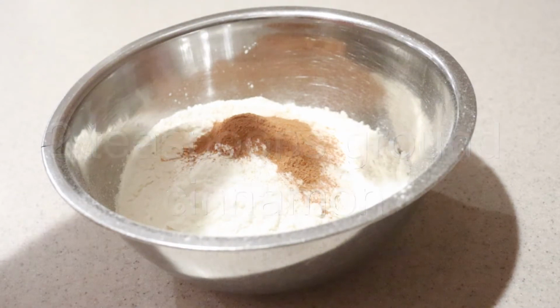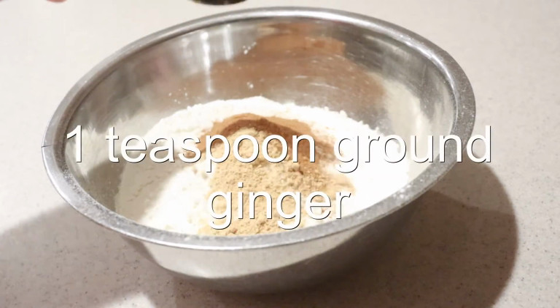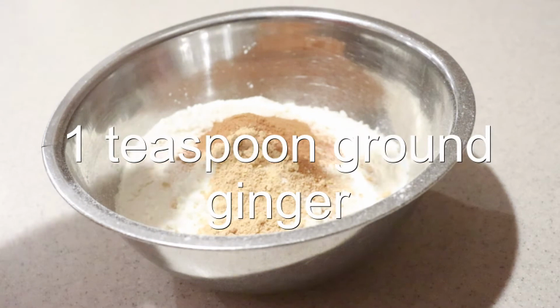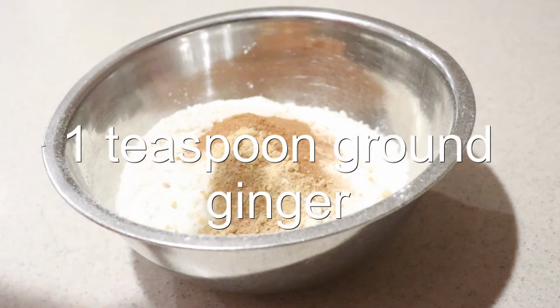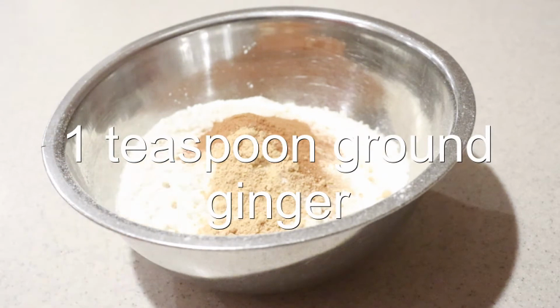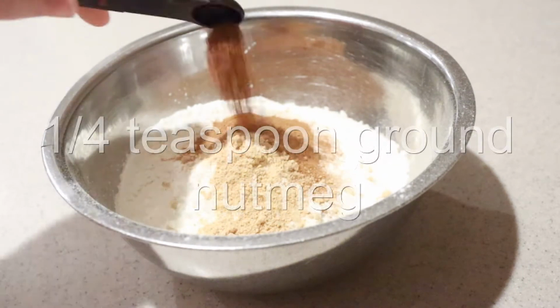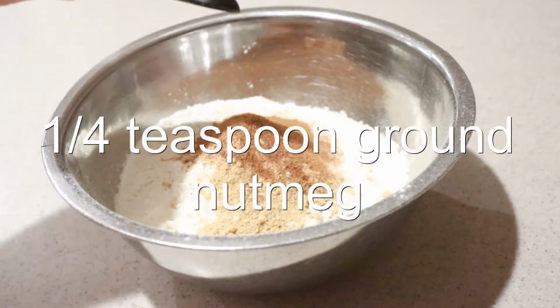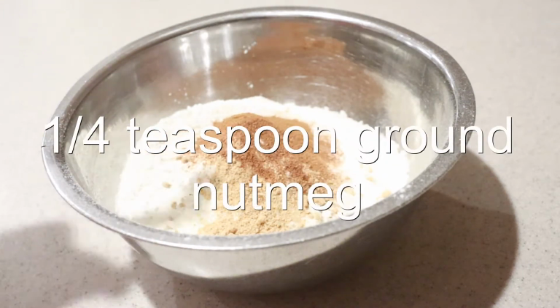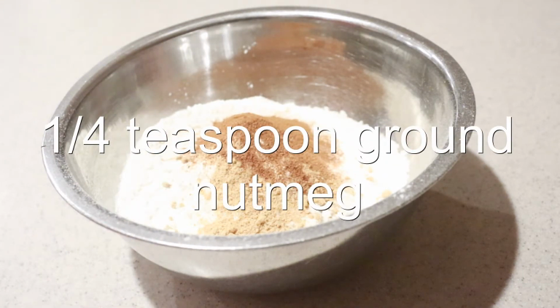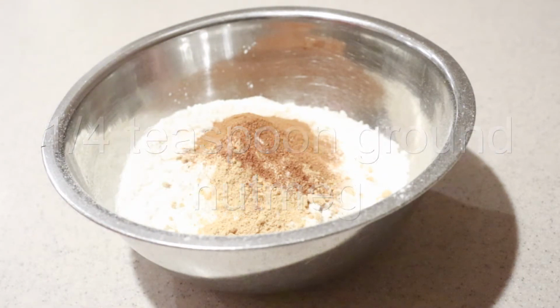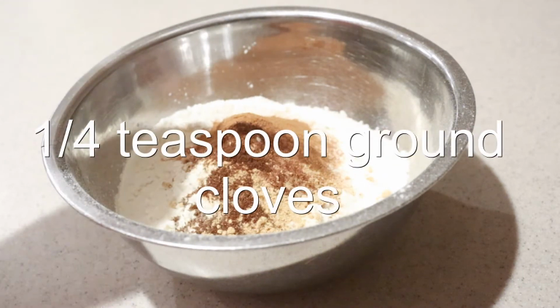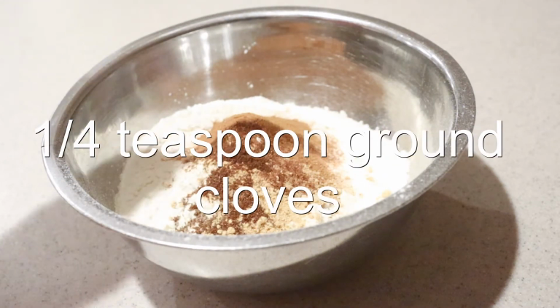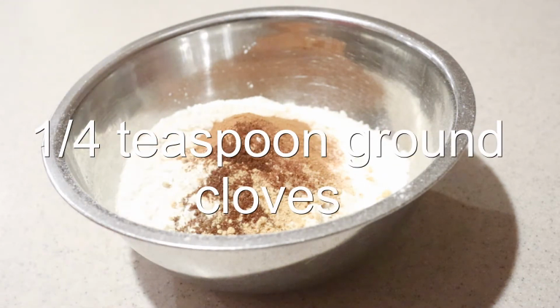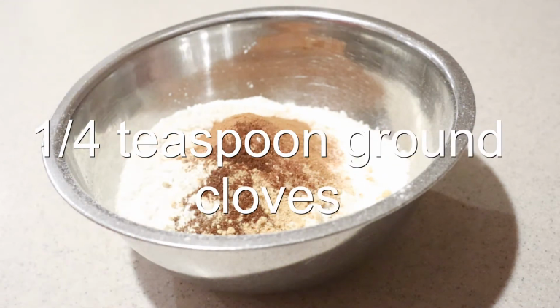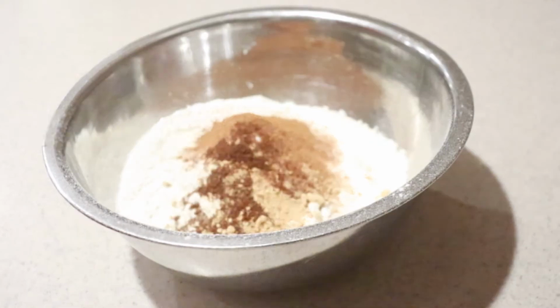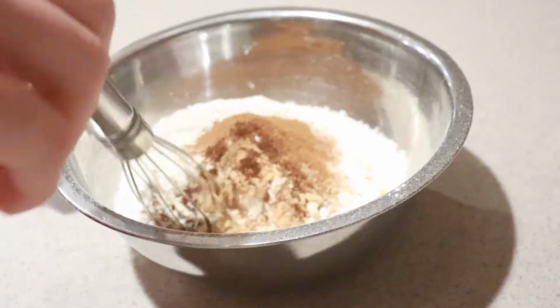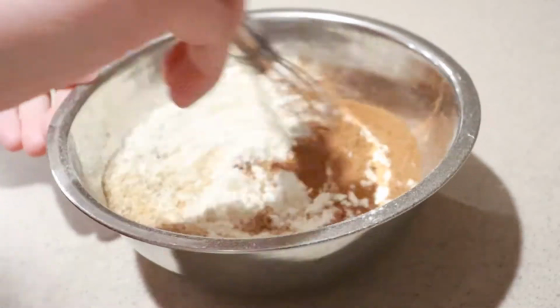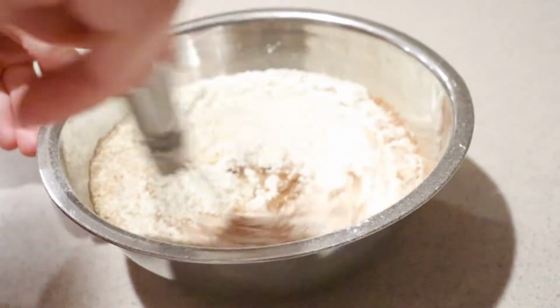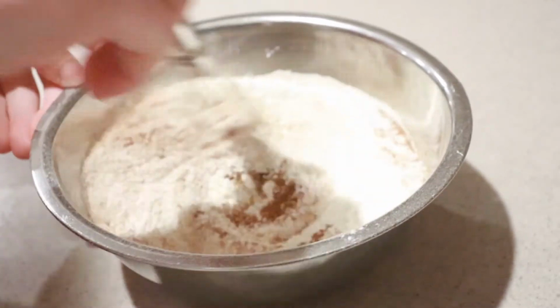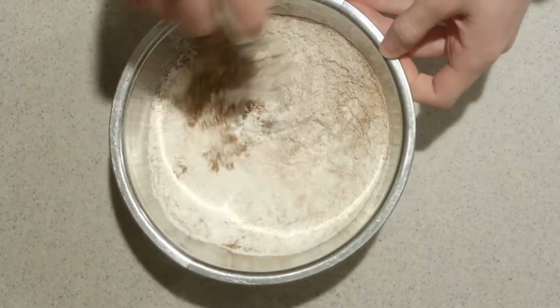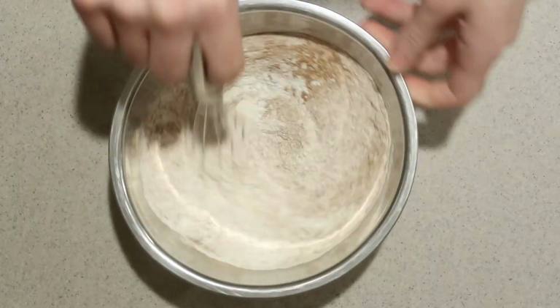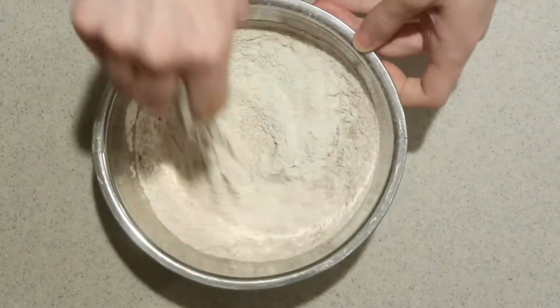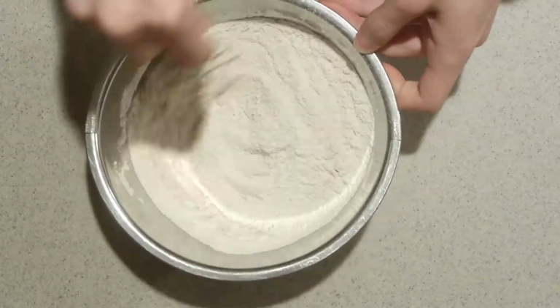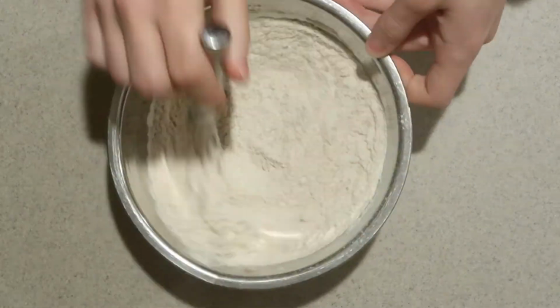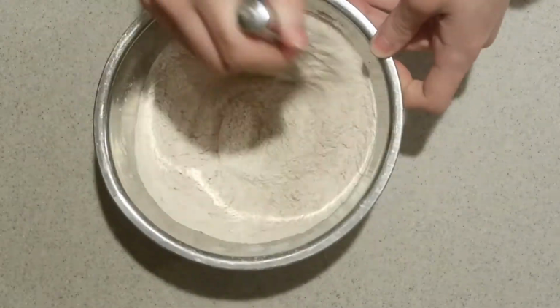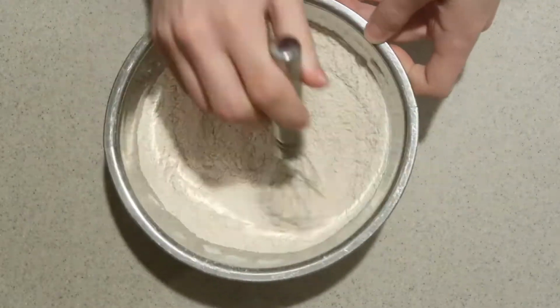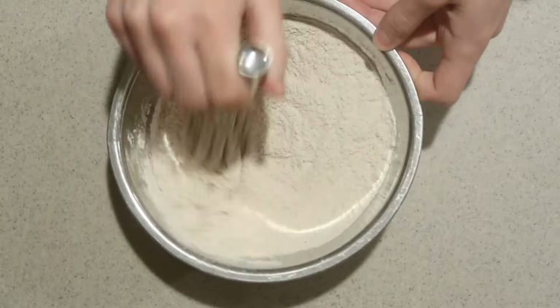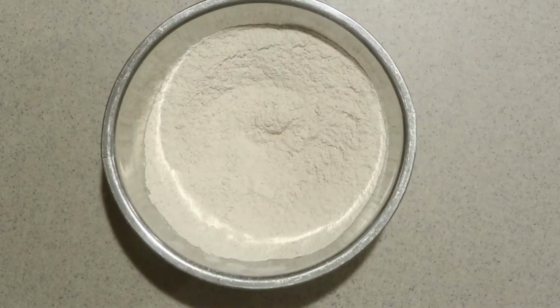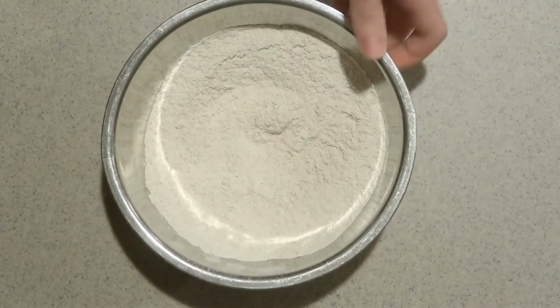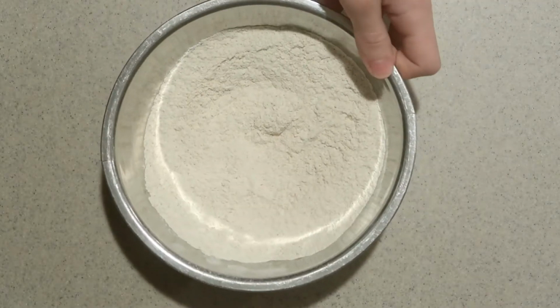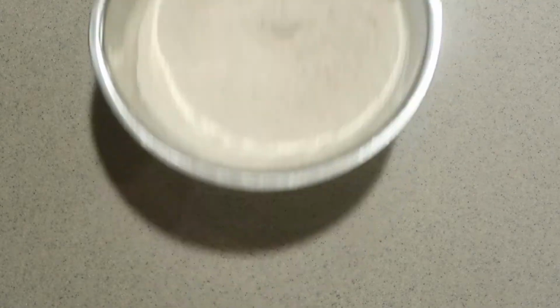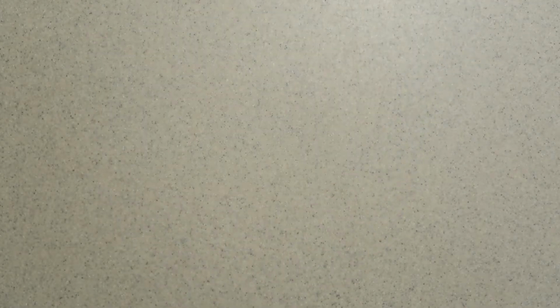Add in the ginger, nutmeg, and cloves. Whisk them together until they're combined, and set it aside for now.